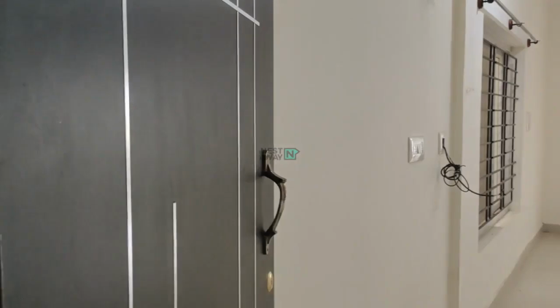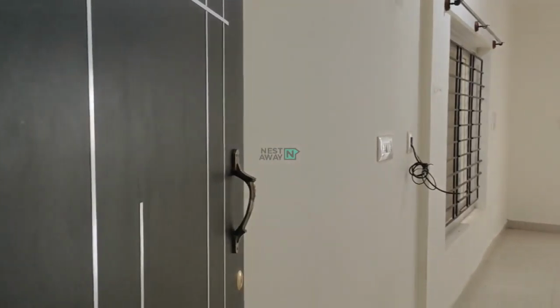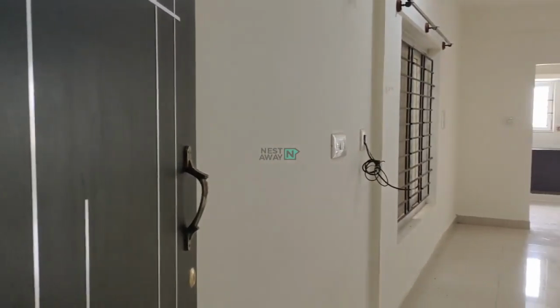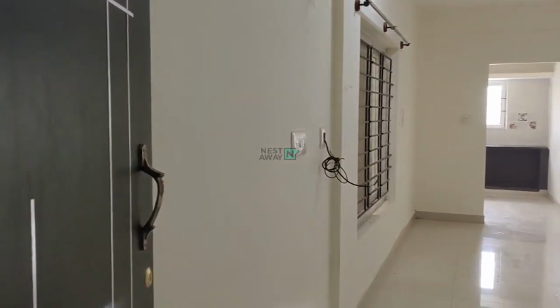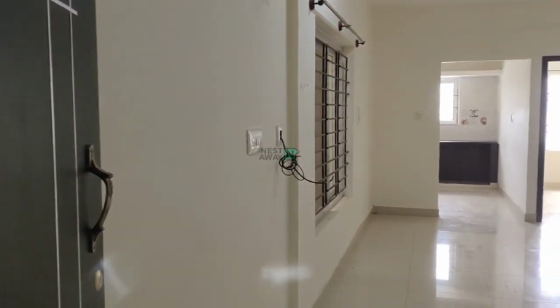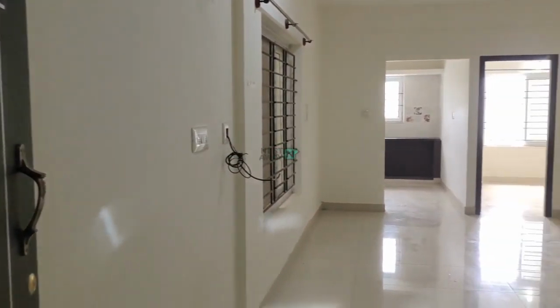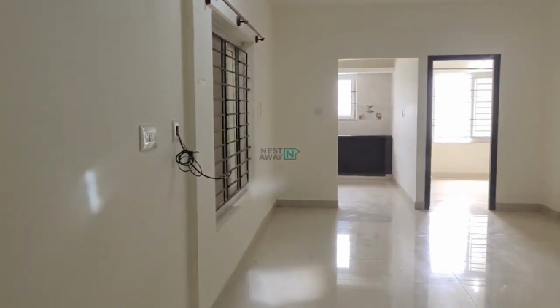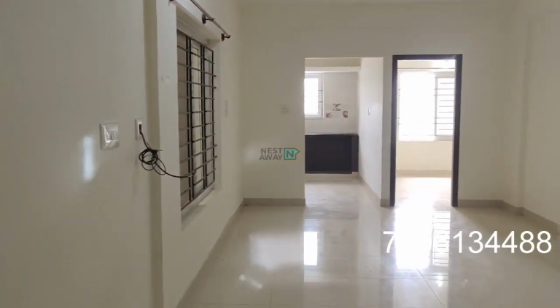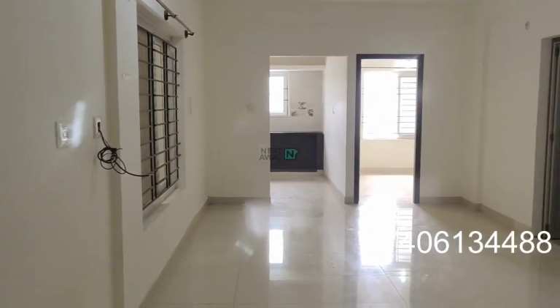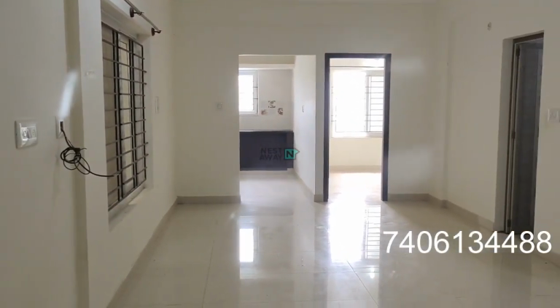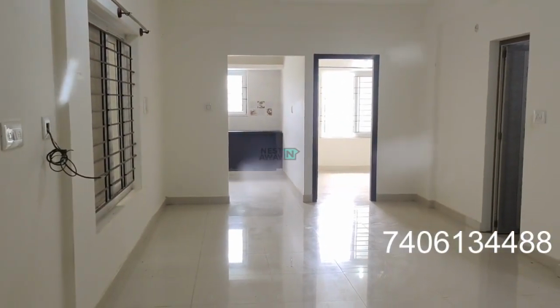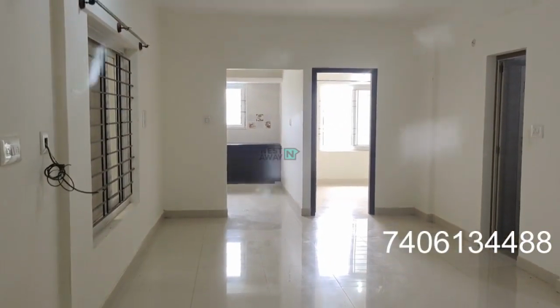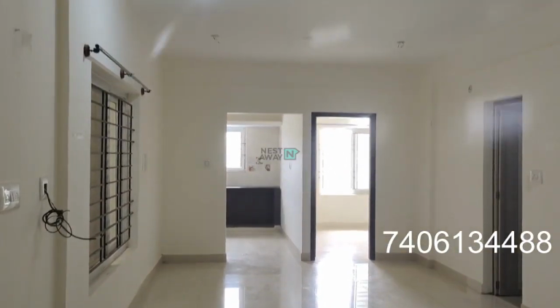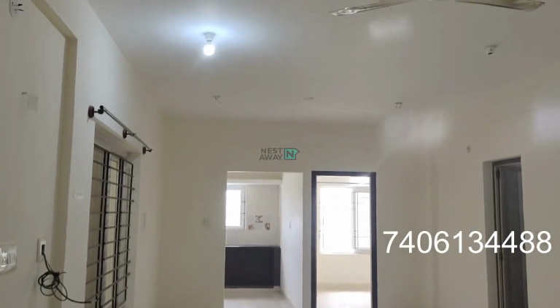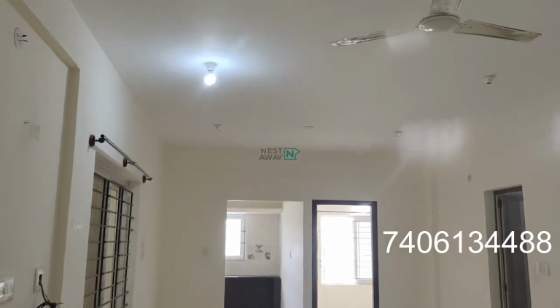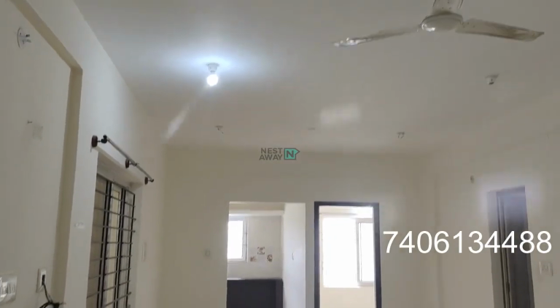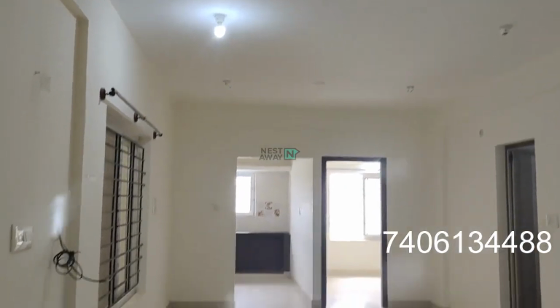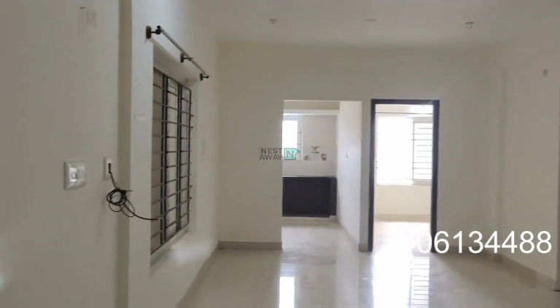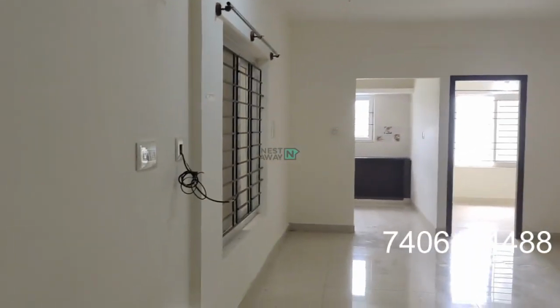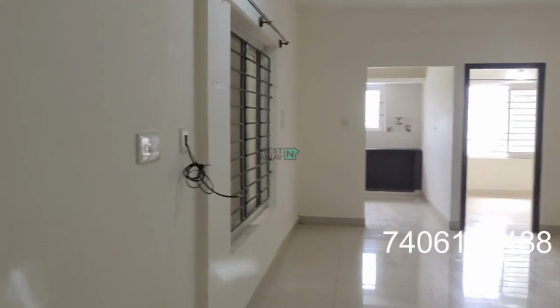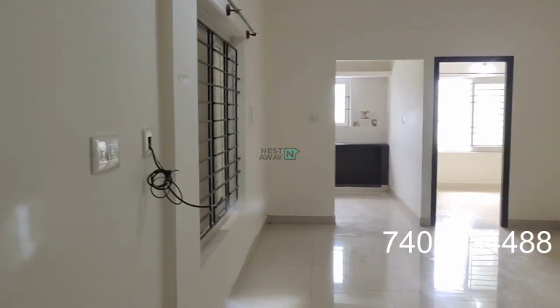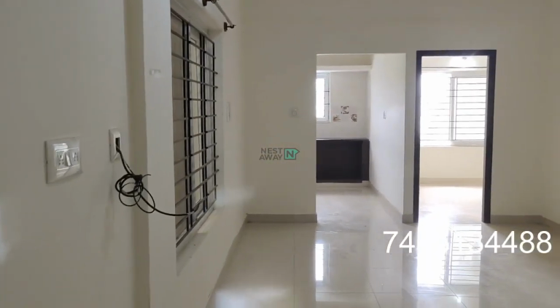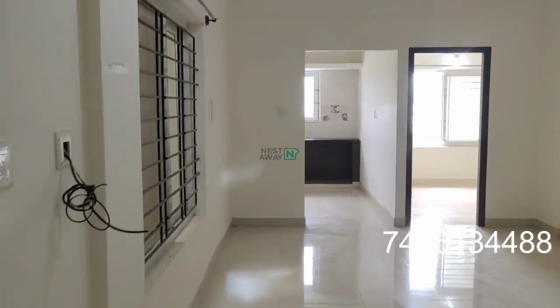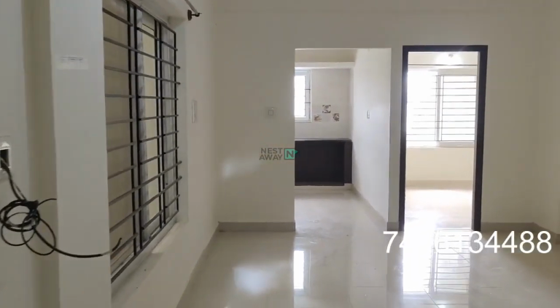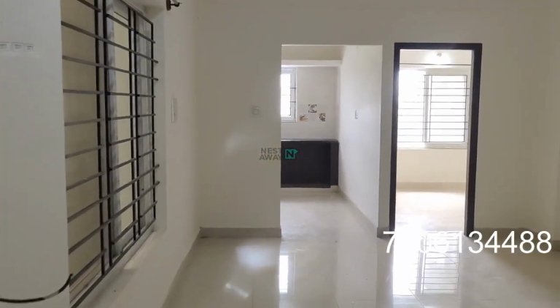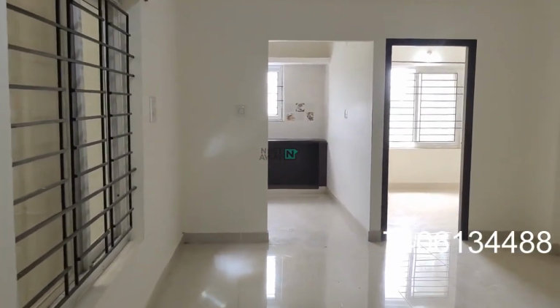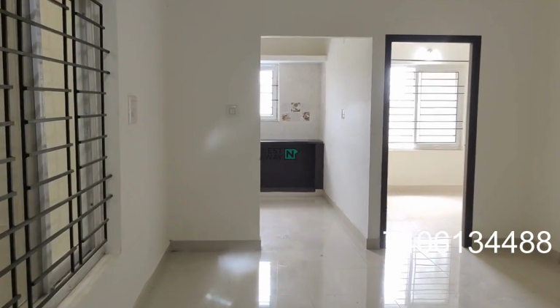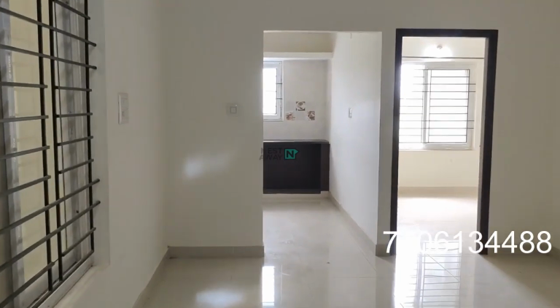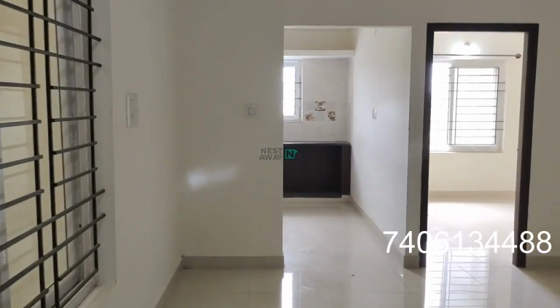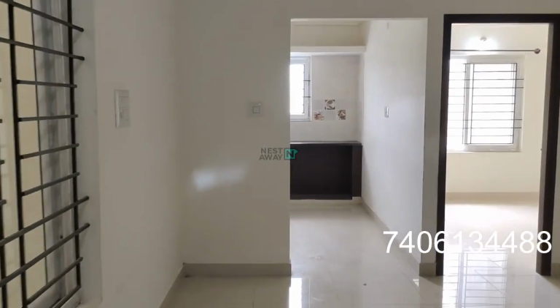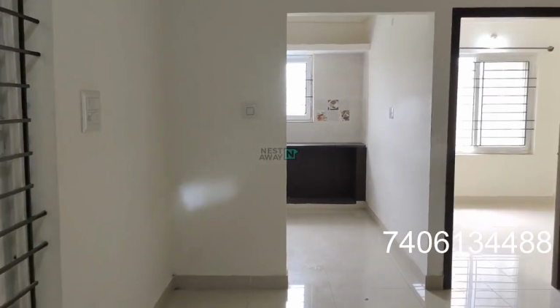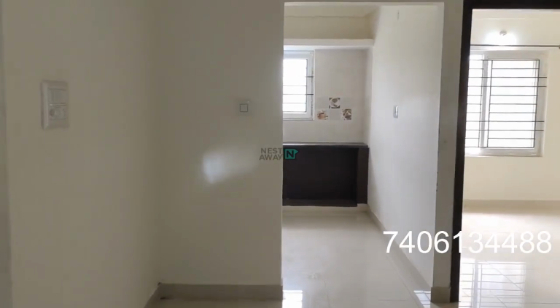2BHK flat ready to move in, located near Sampura Gate. Living area with good ventilation.